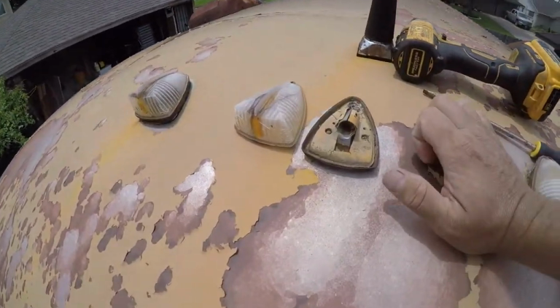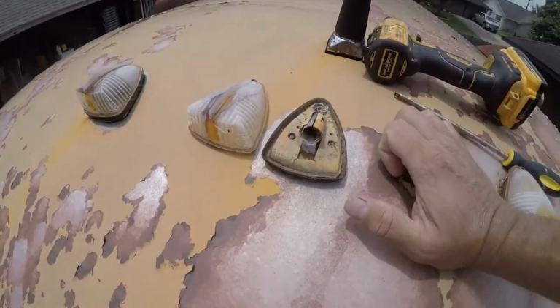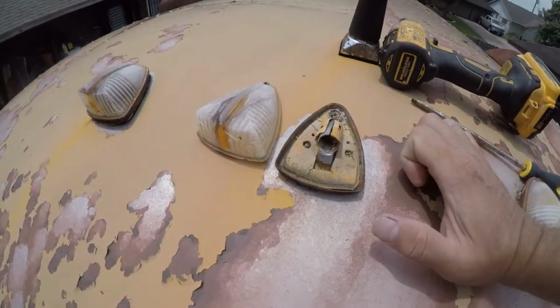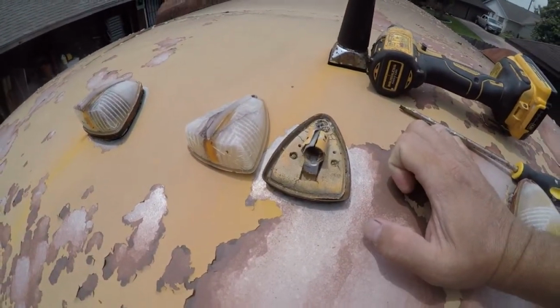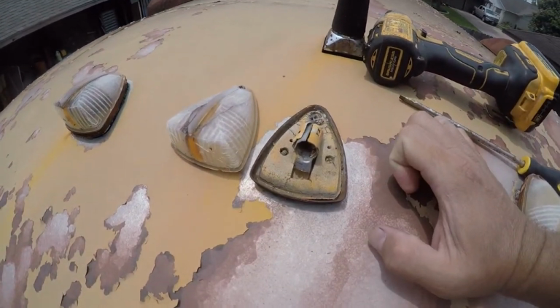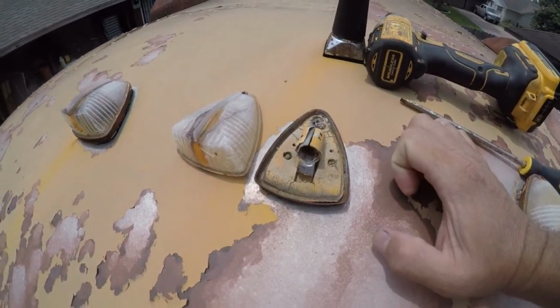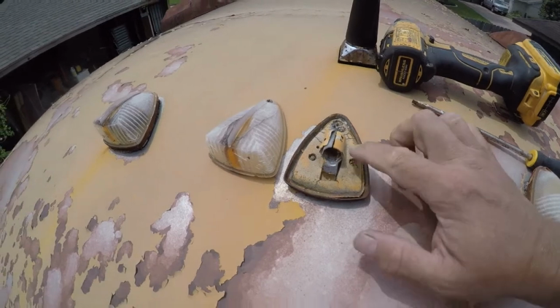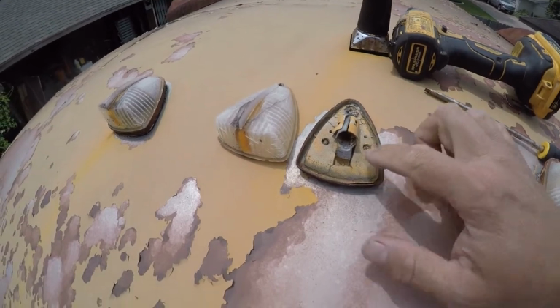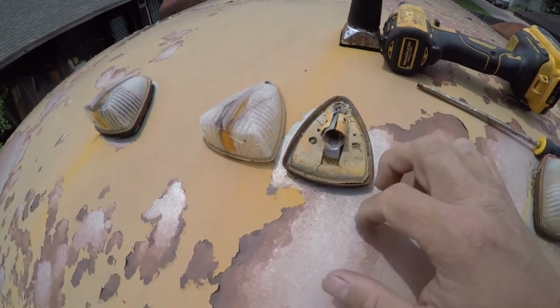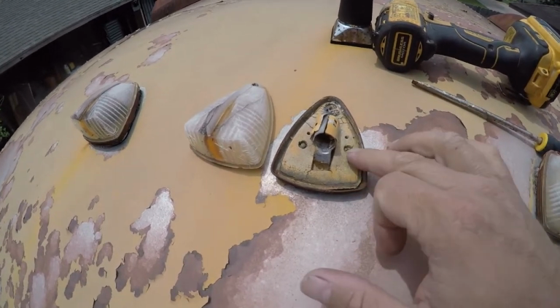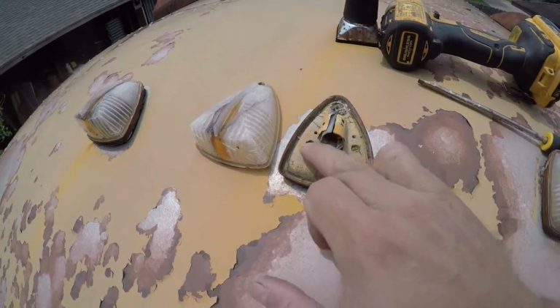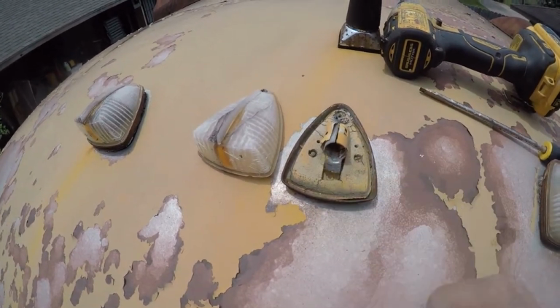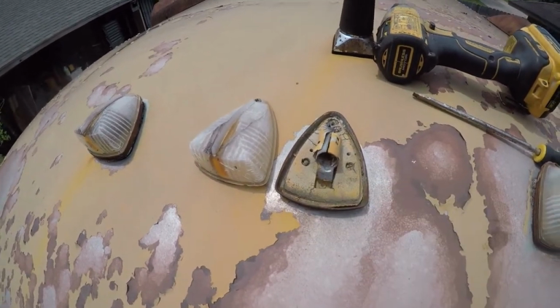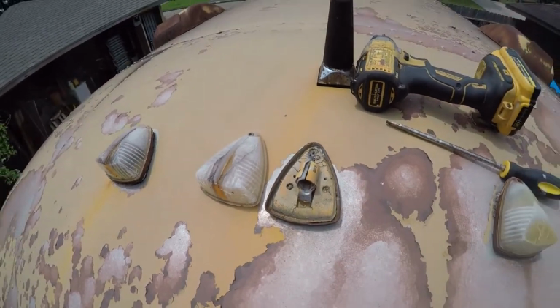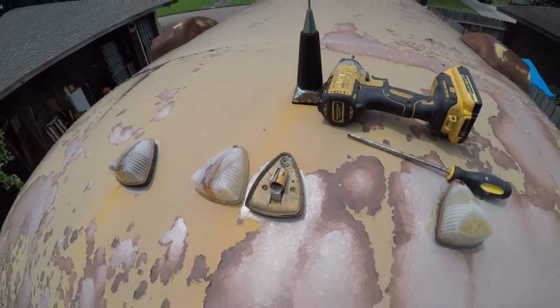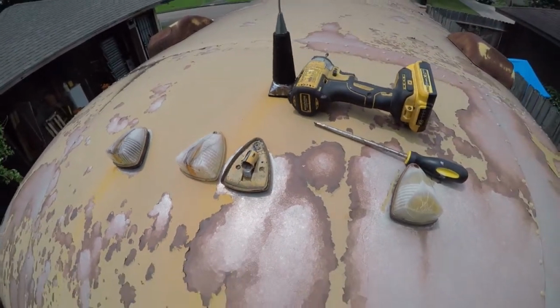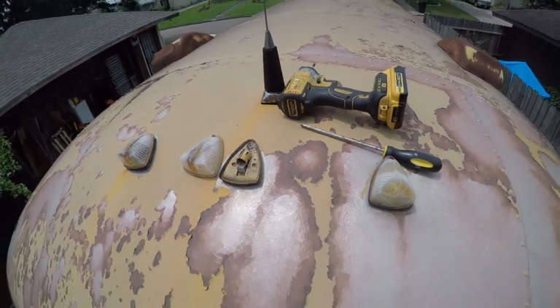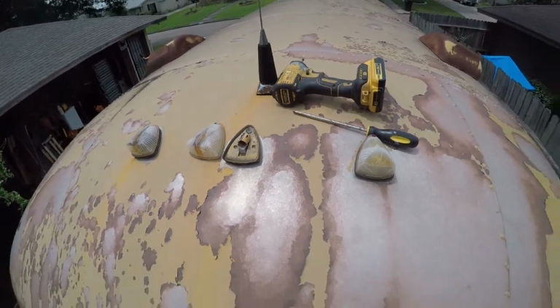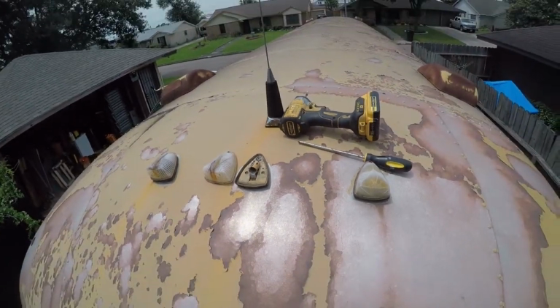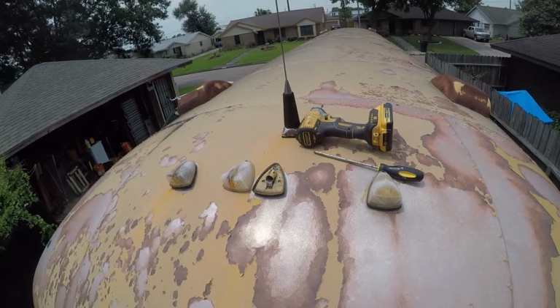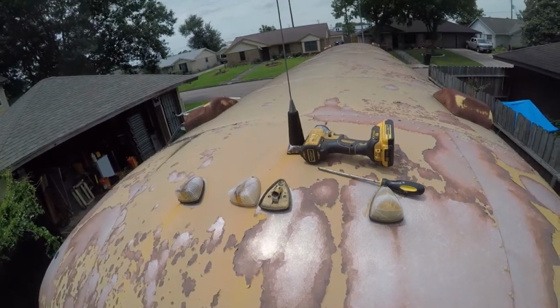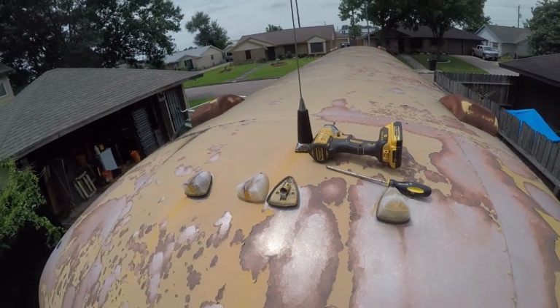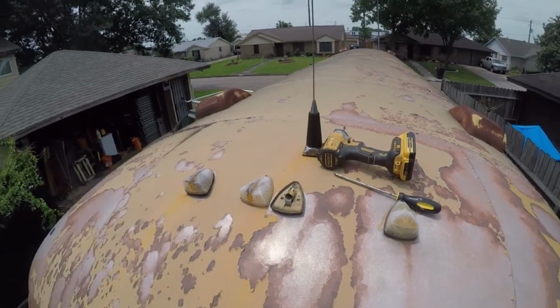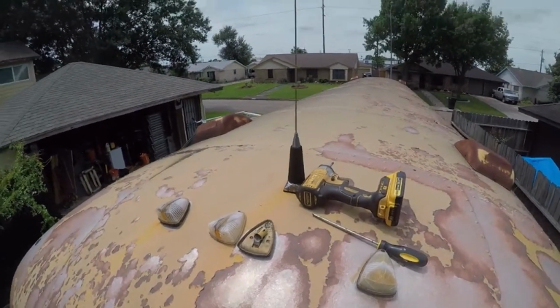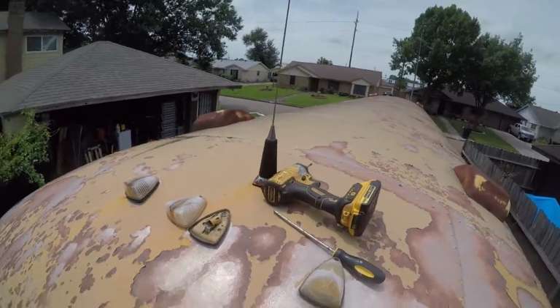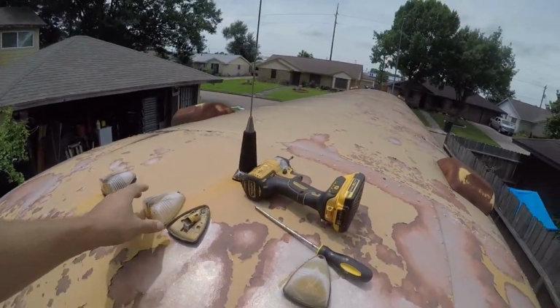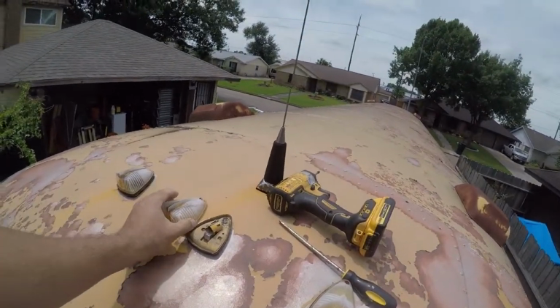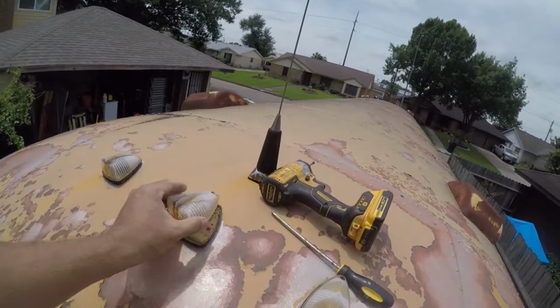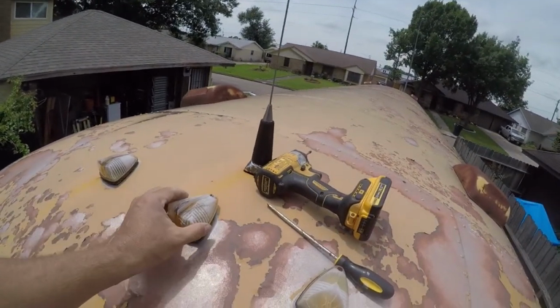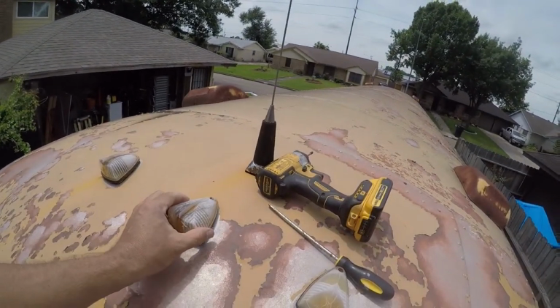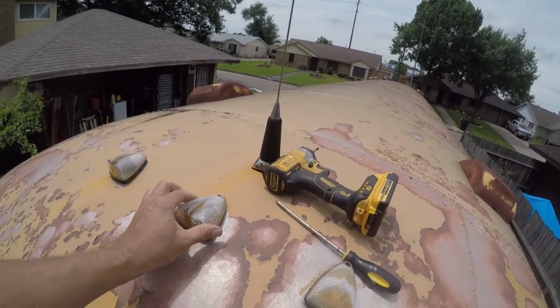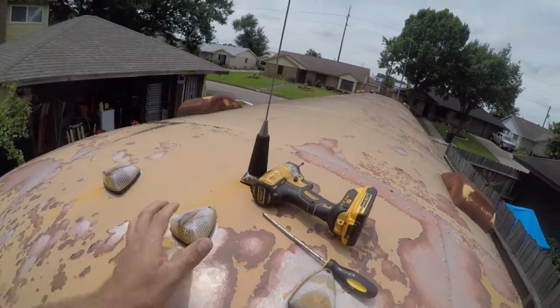Looks like this is held in with Phillips screws — that's a really good thing. I was terrified they might be gall mite screws that were difficult to access. So I'm just gonna set that back together for the moment.